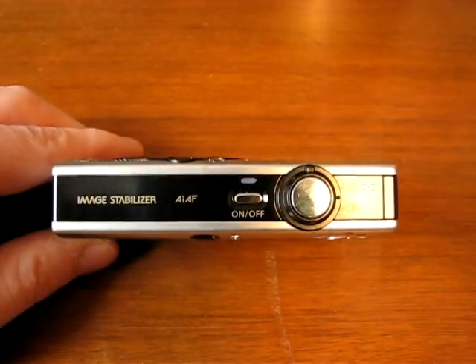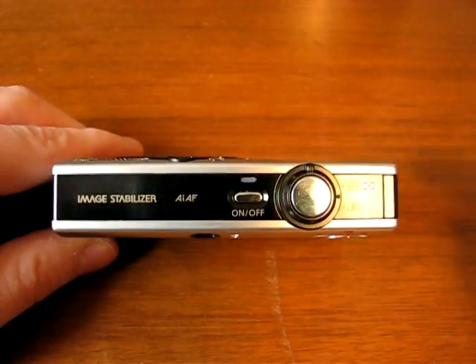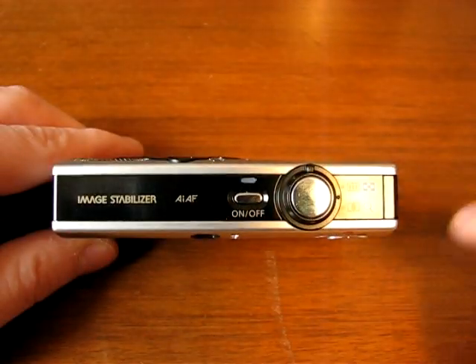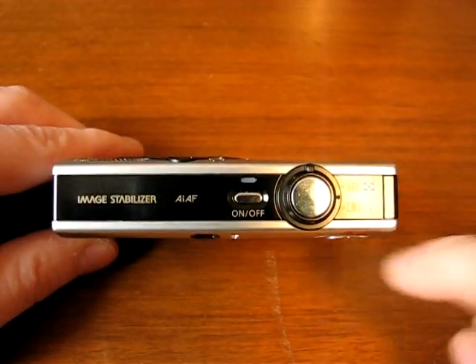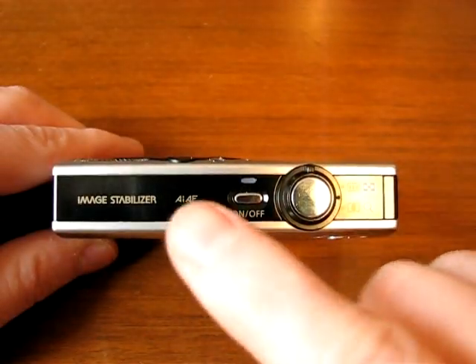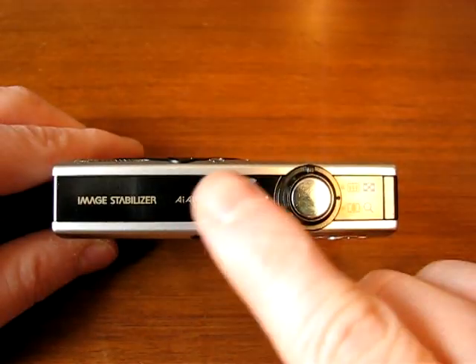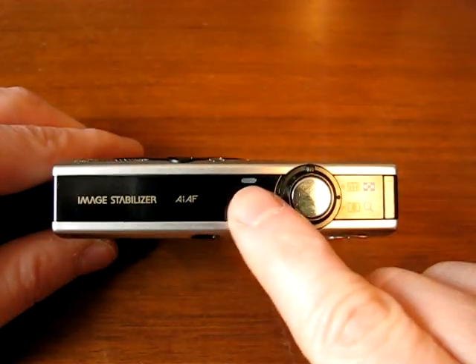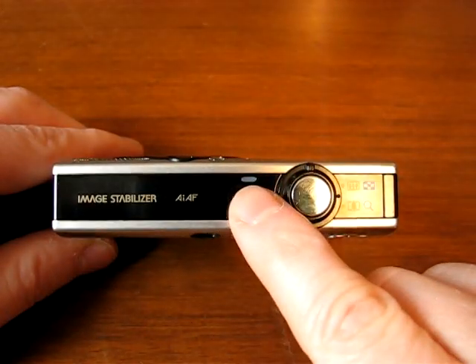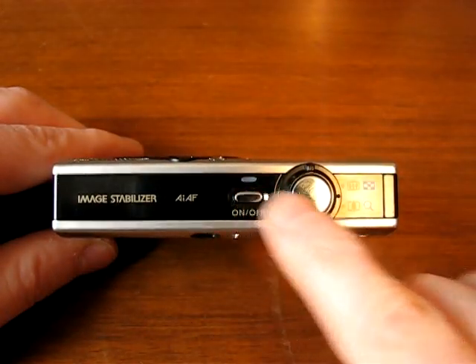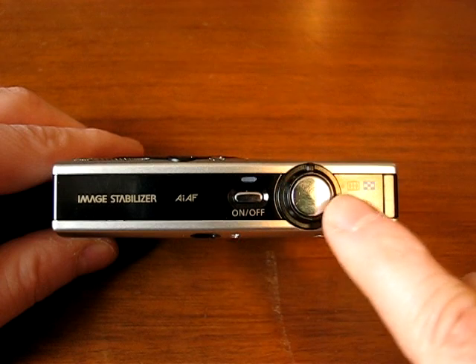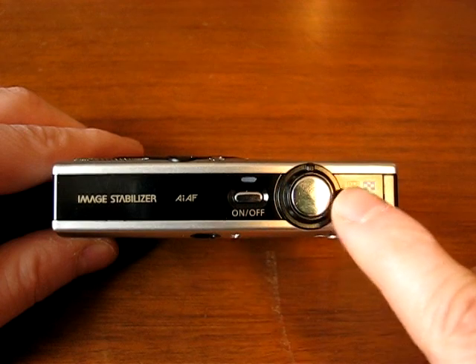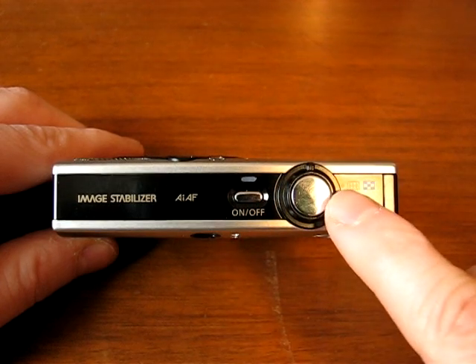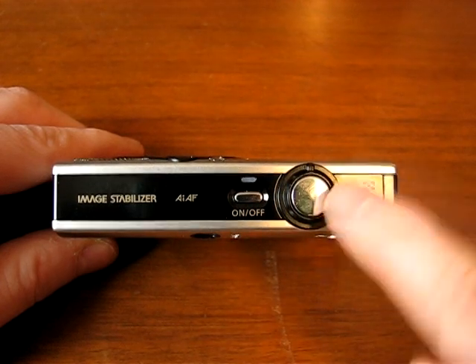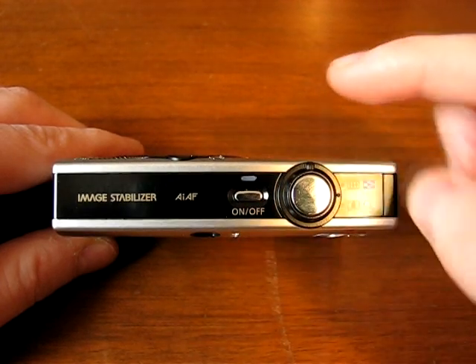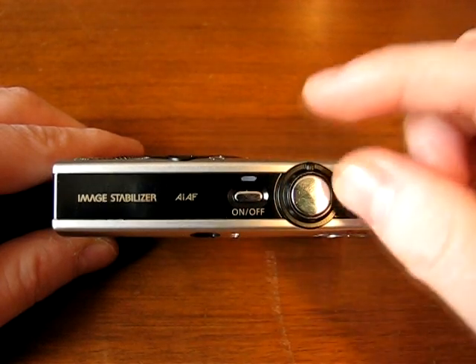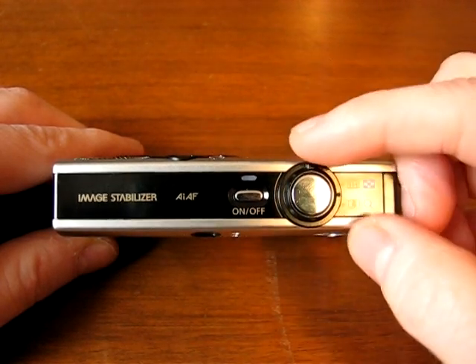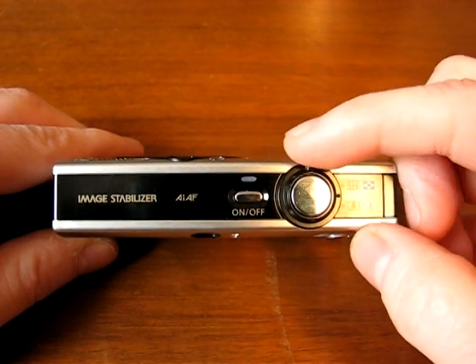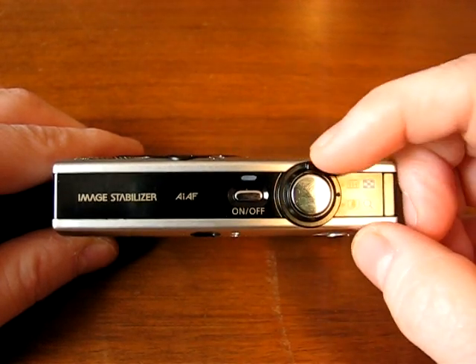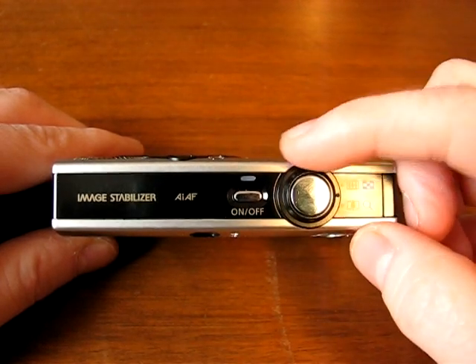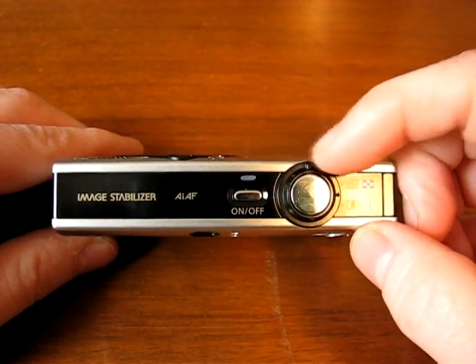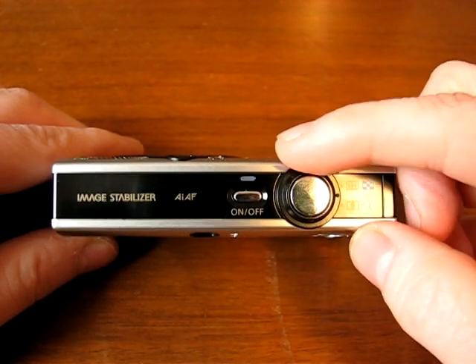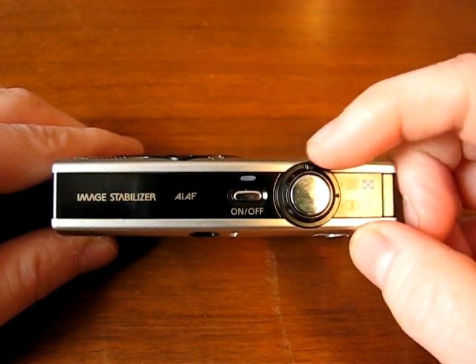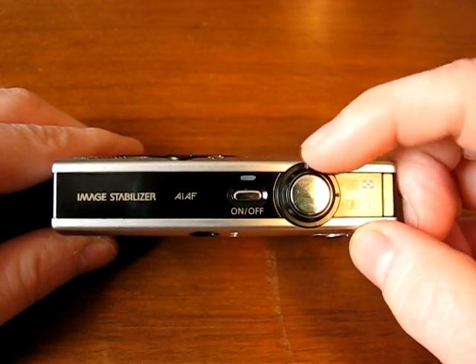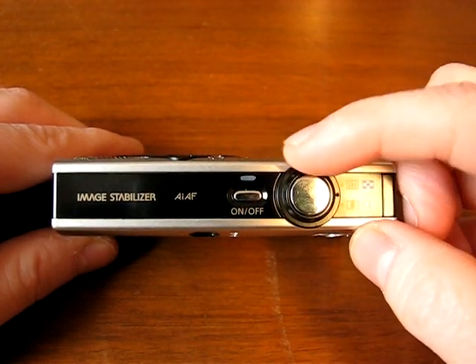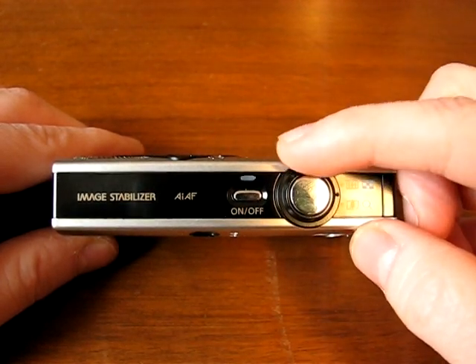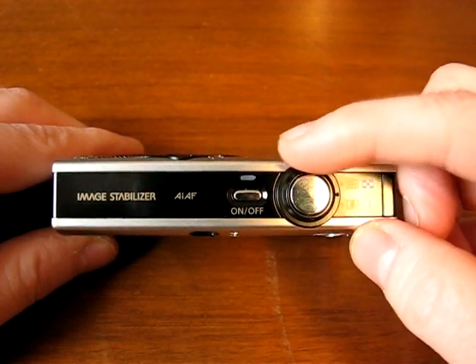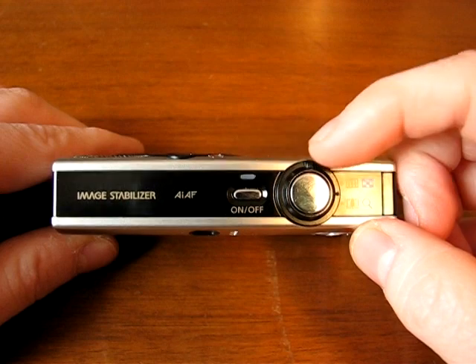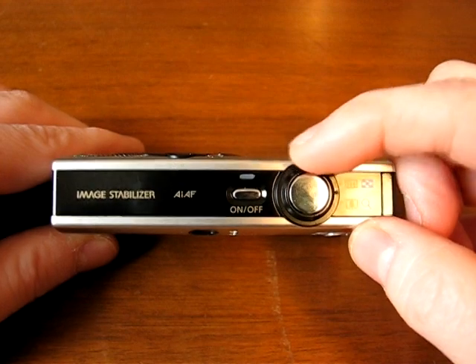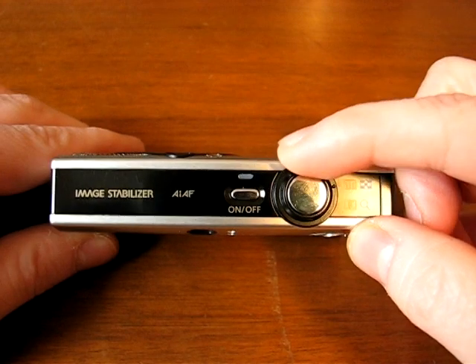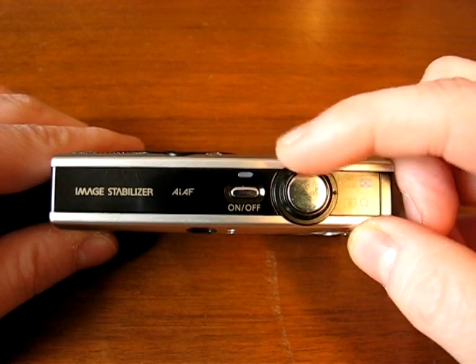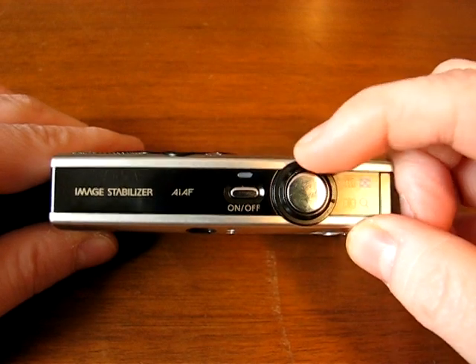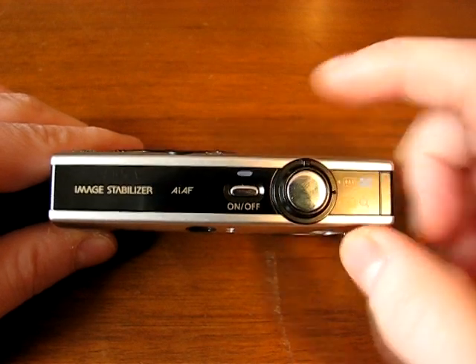On the top here we have the power button and the shutter button, and there's a little ring for the zoom rocker for zooming in and zooming out.